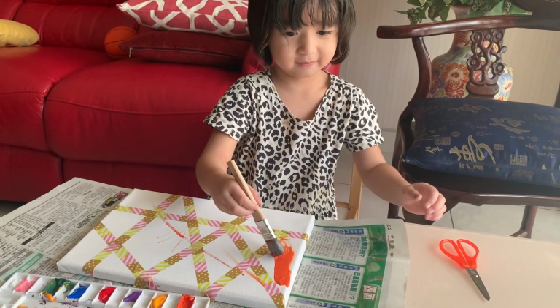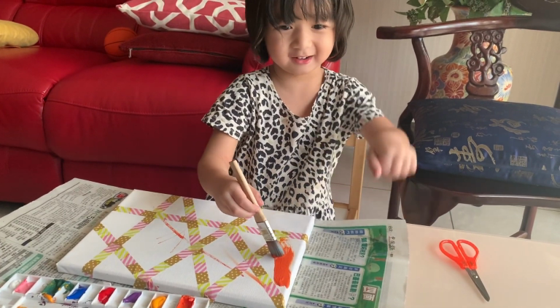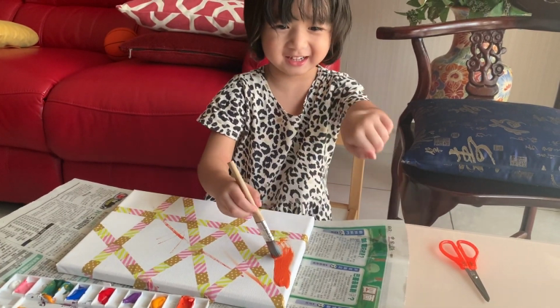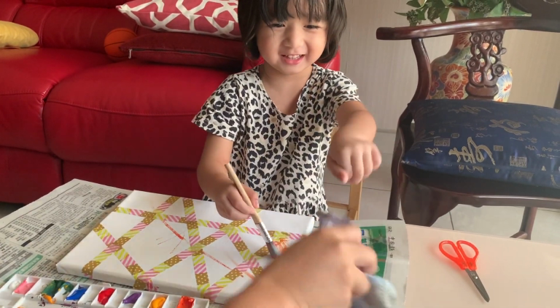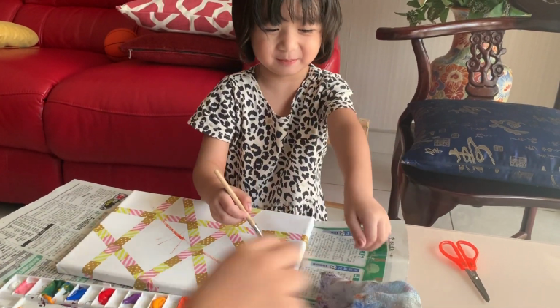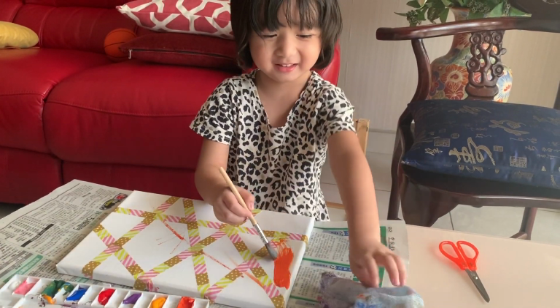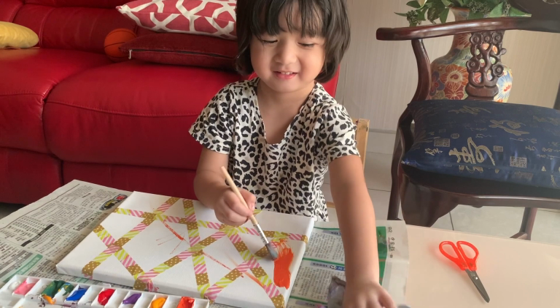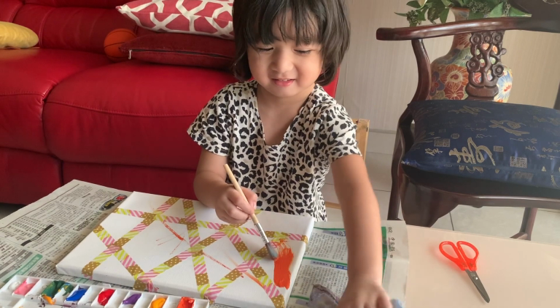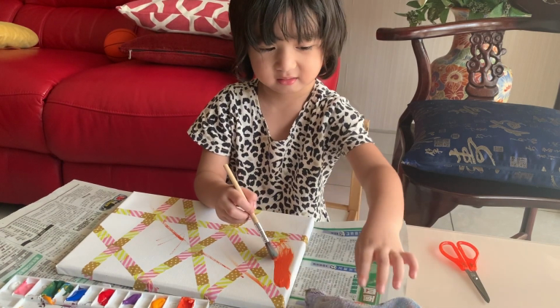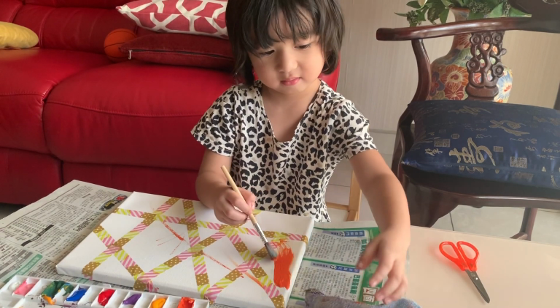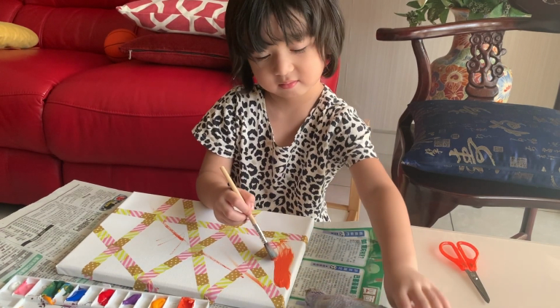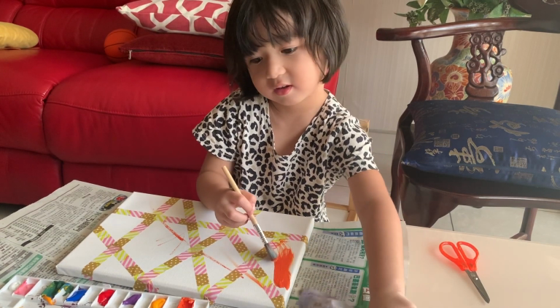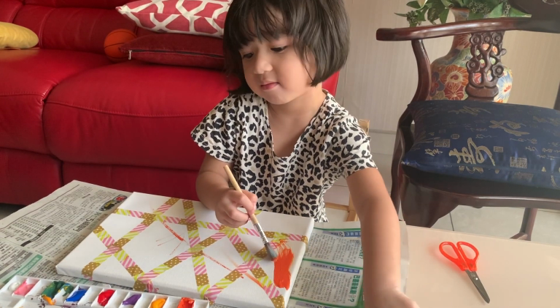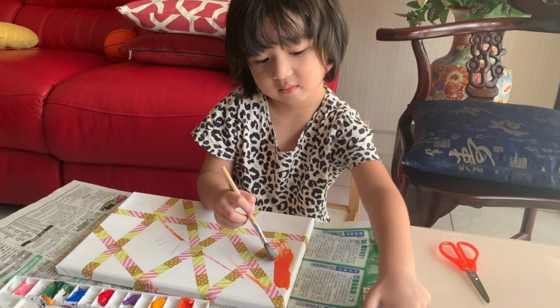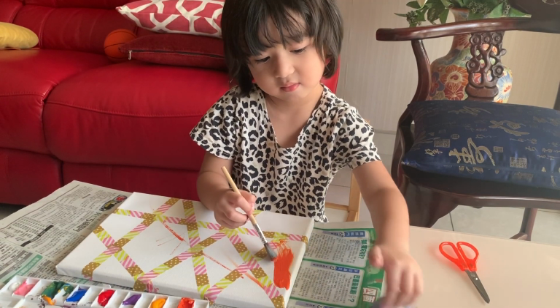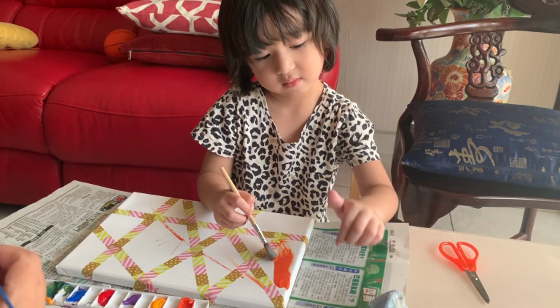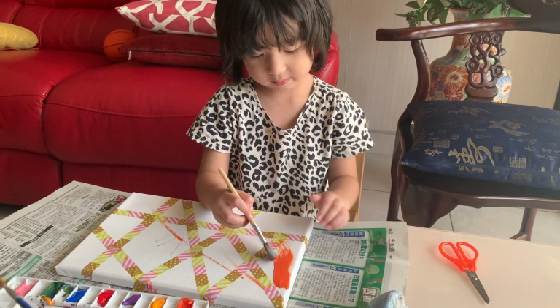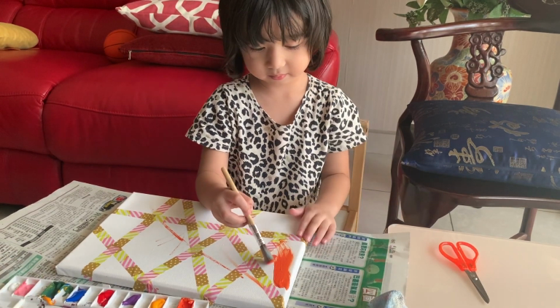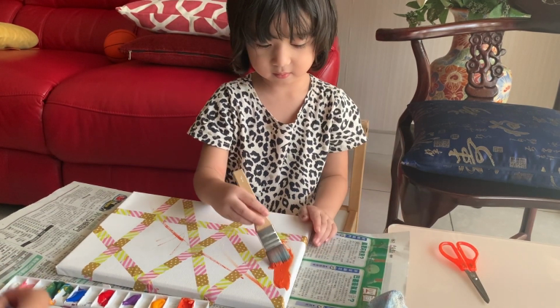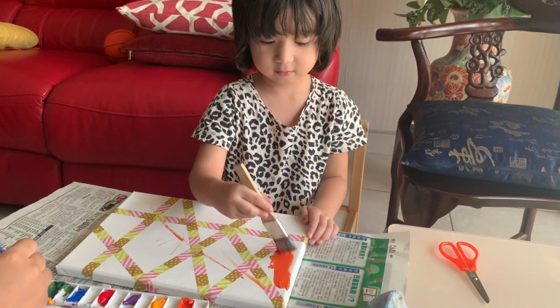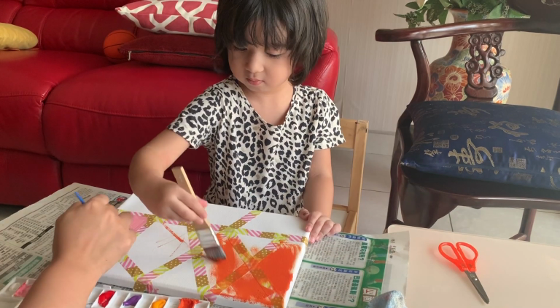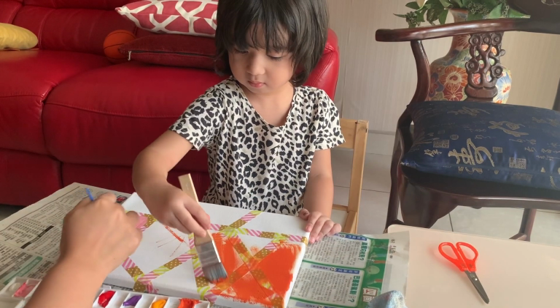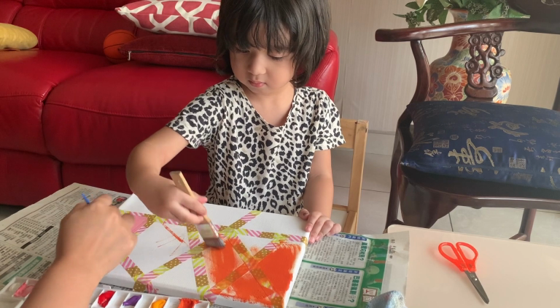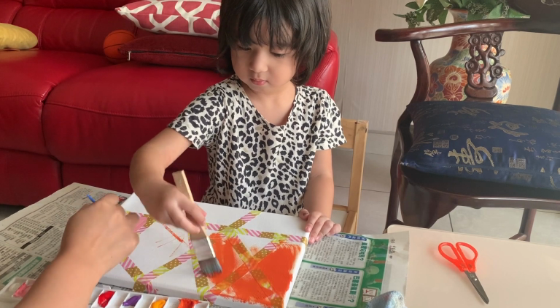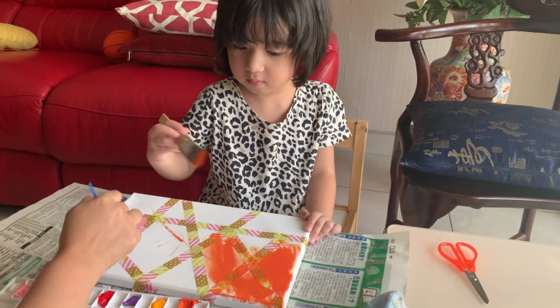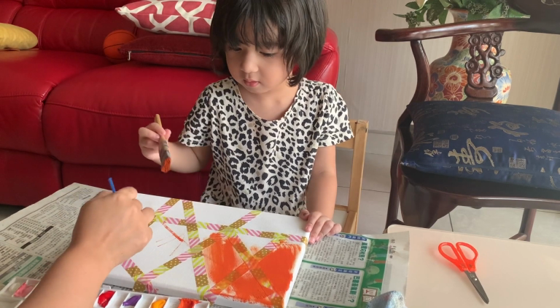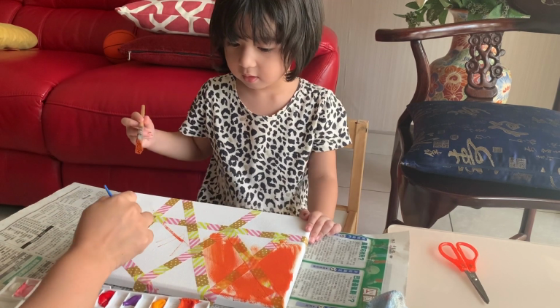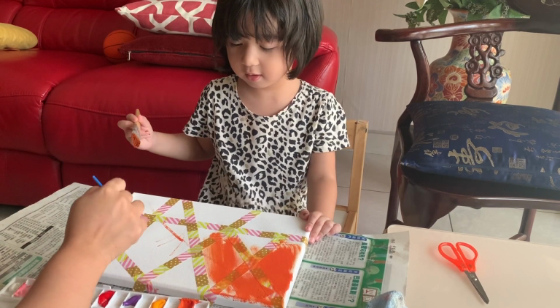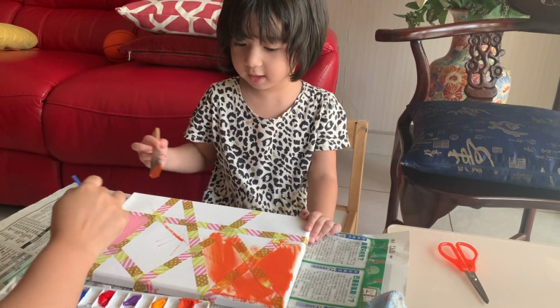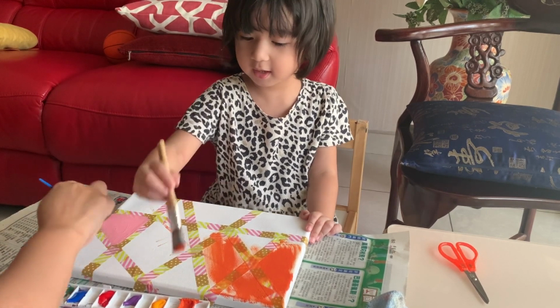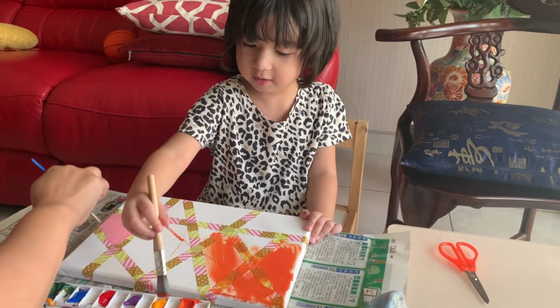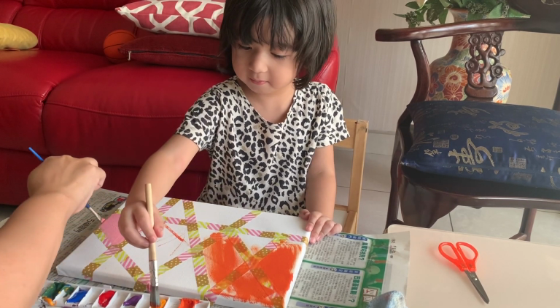I'm going to turn the pink. Can Mama help you? Yeah. Take a different color.